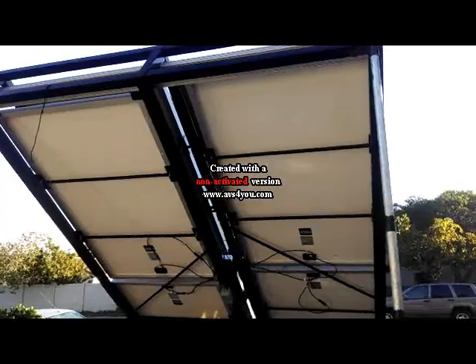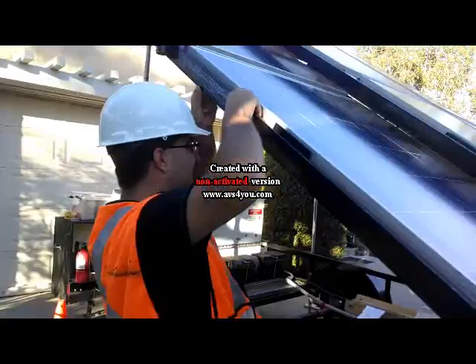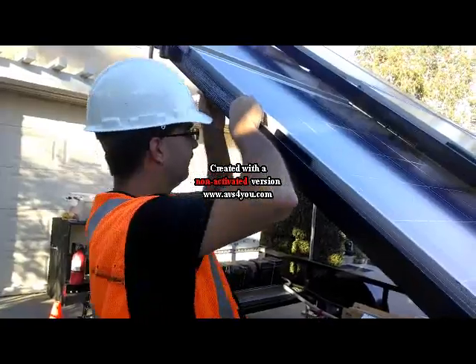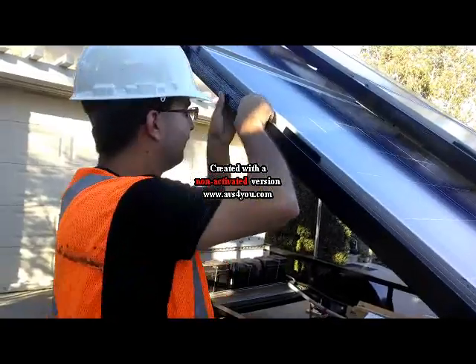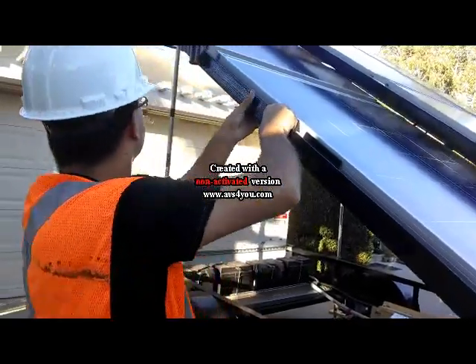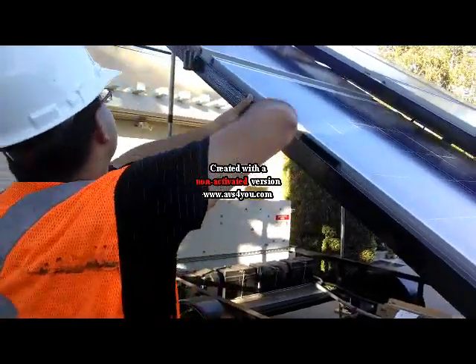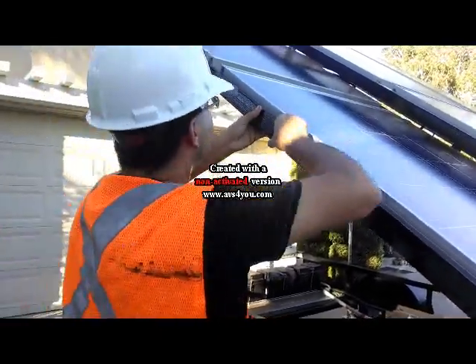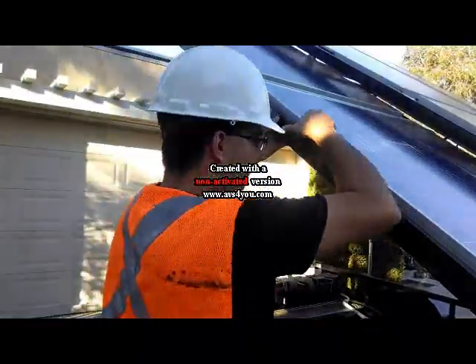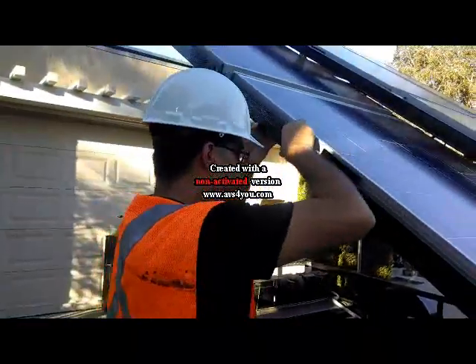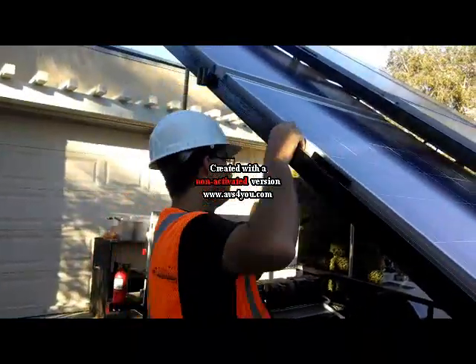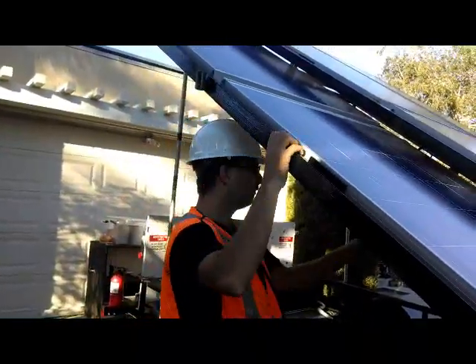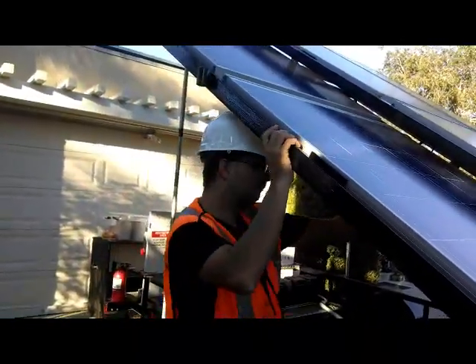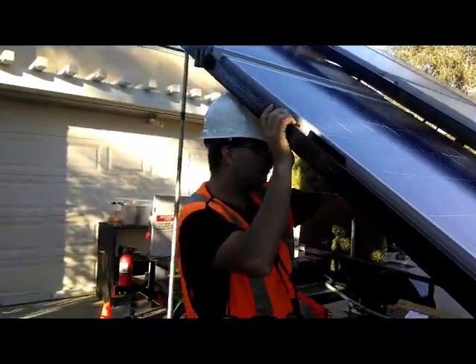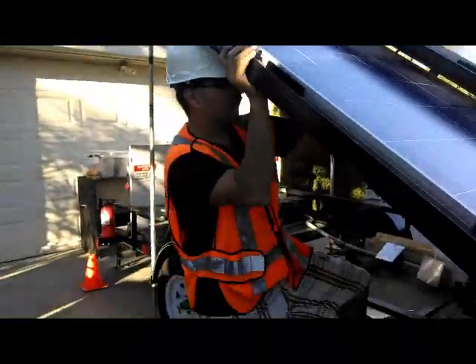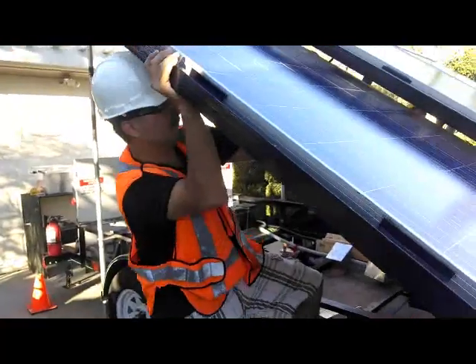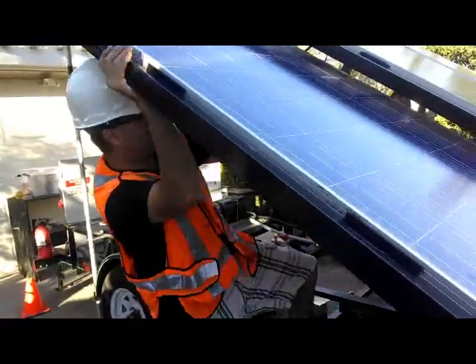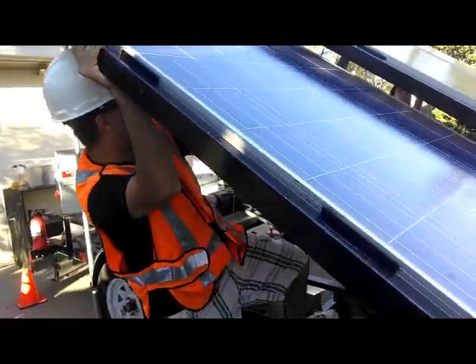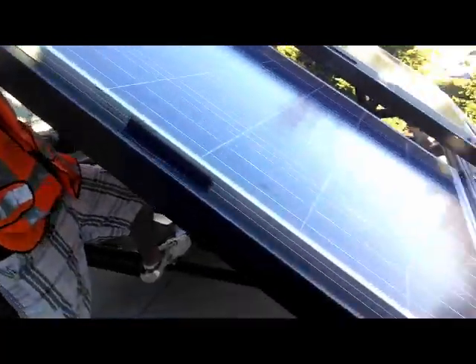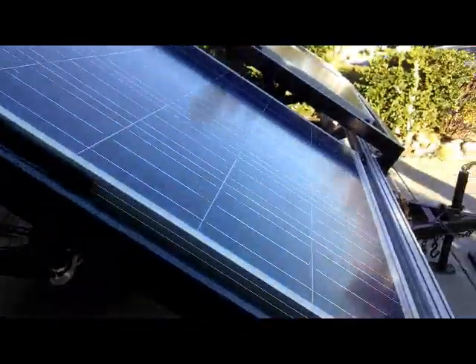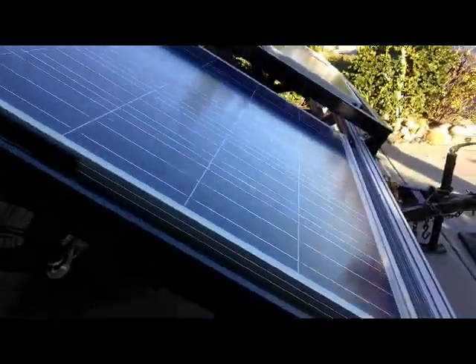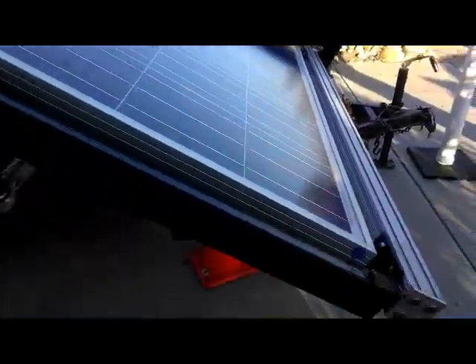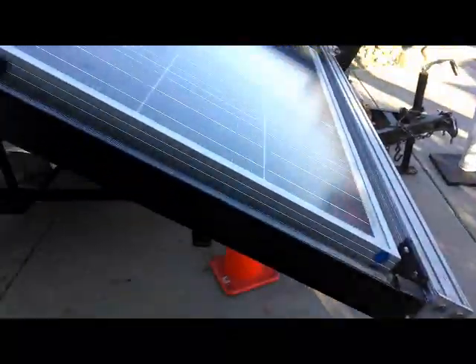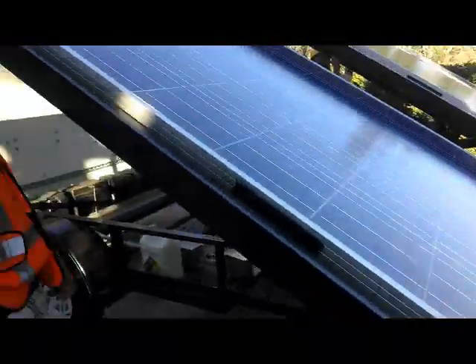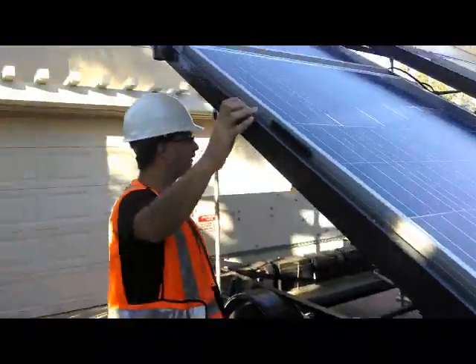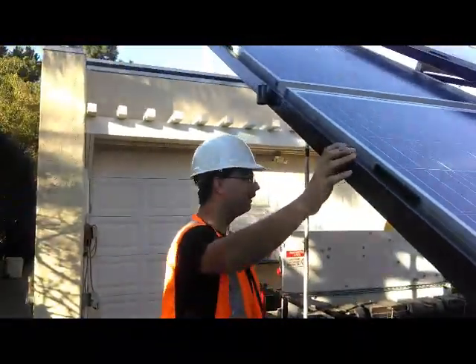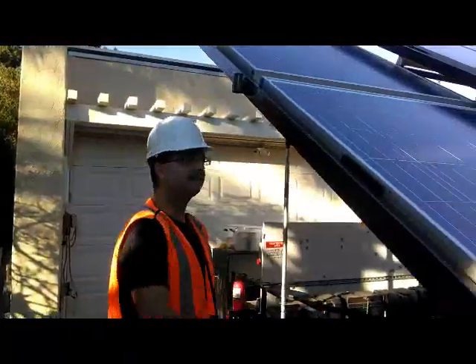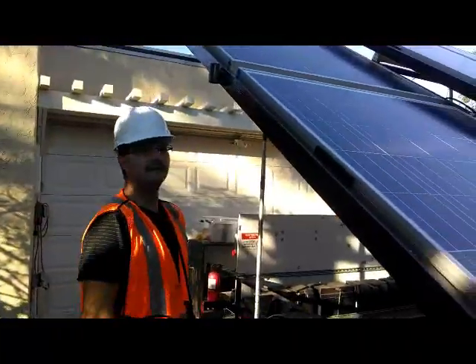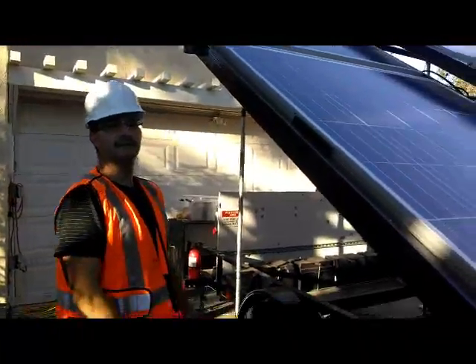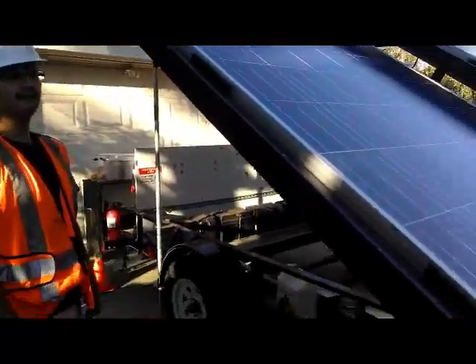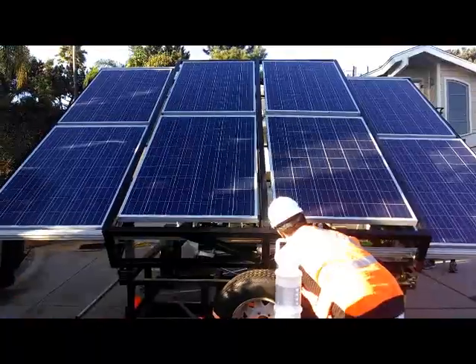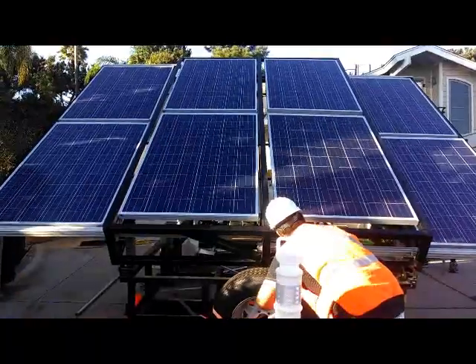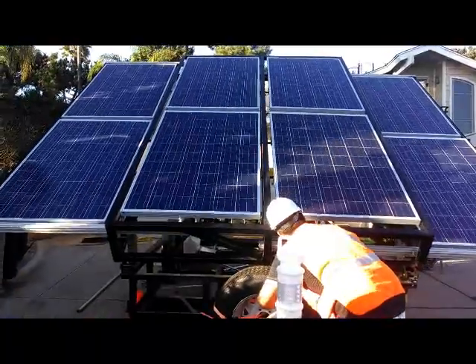Here we see the two sliders being deployed, doubling the photovoltaic surface area. The sliders also allow for compactability during transportation or storage.